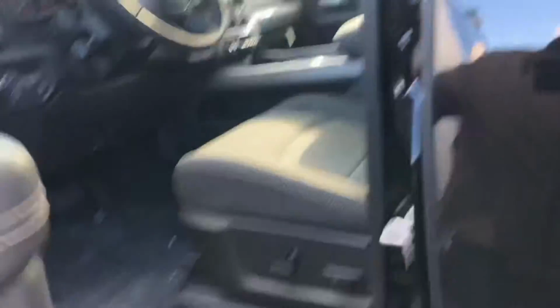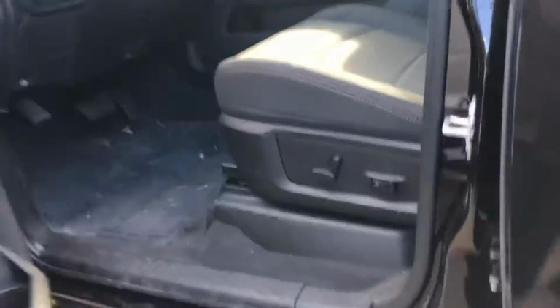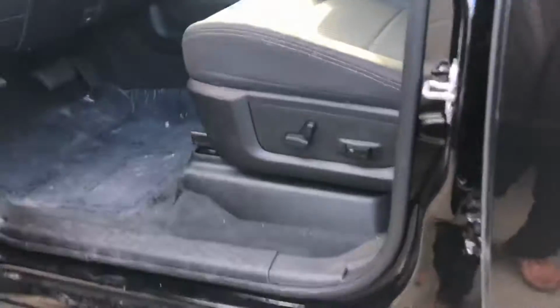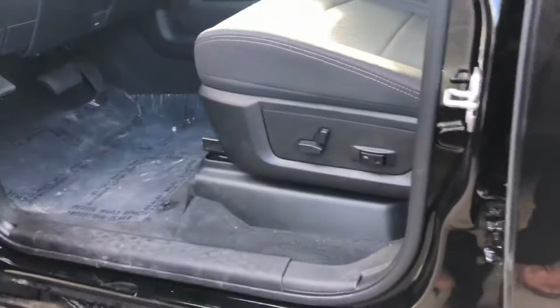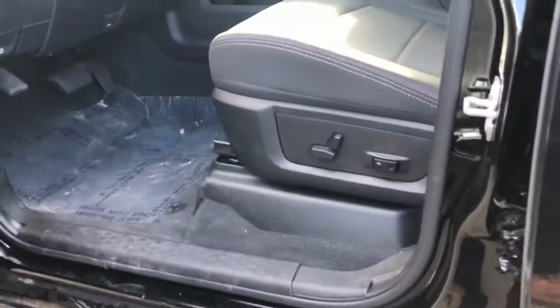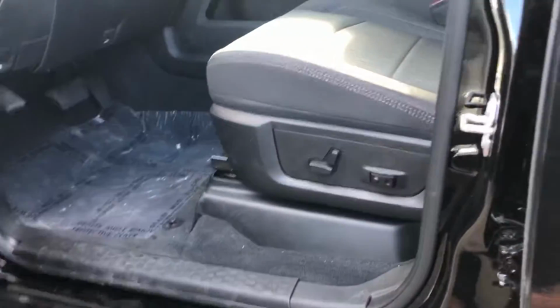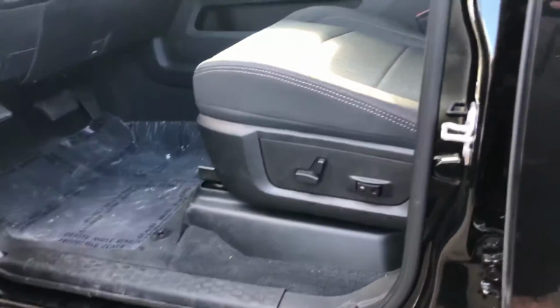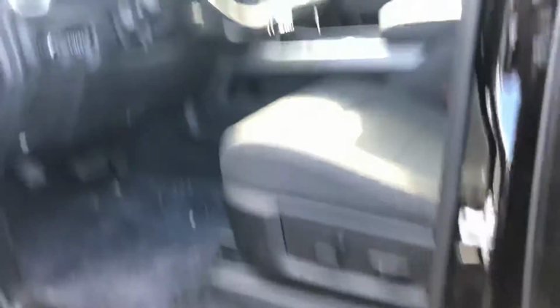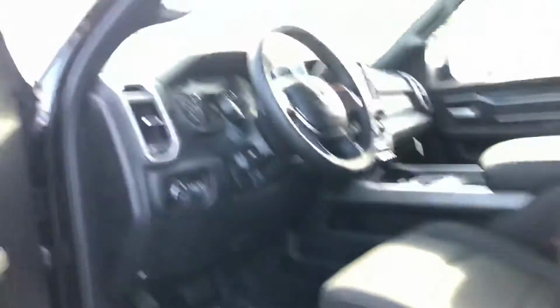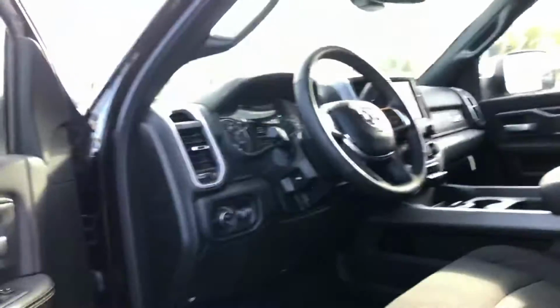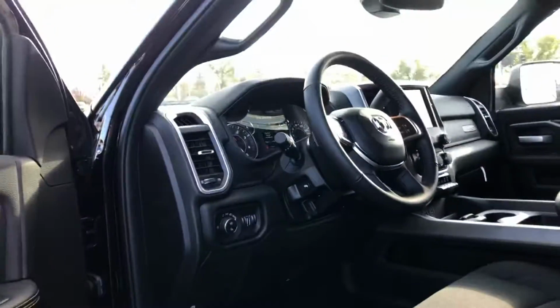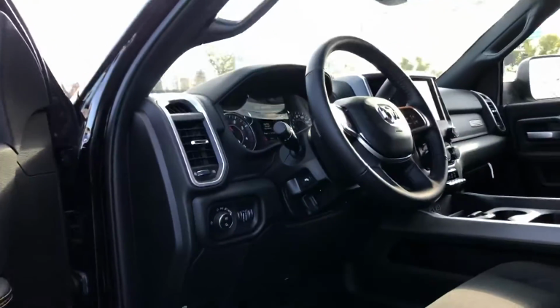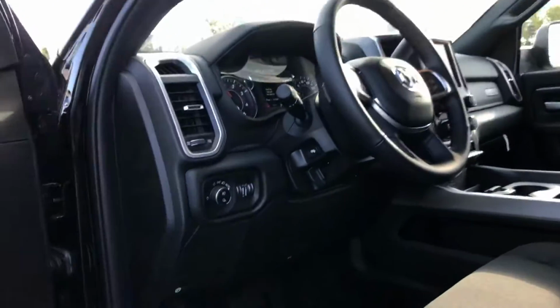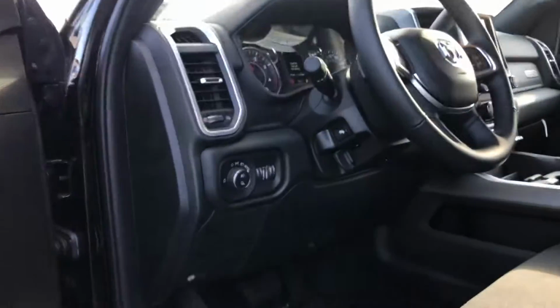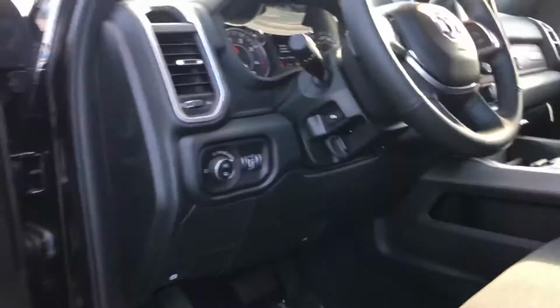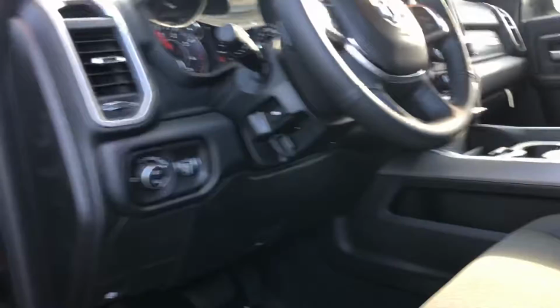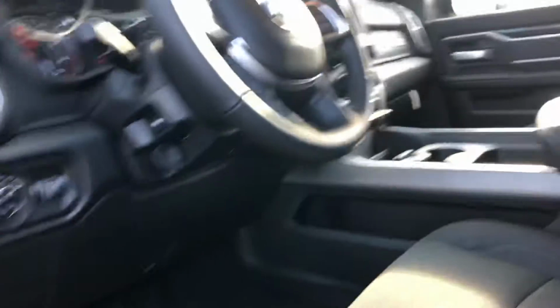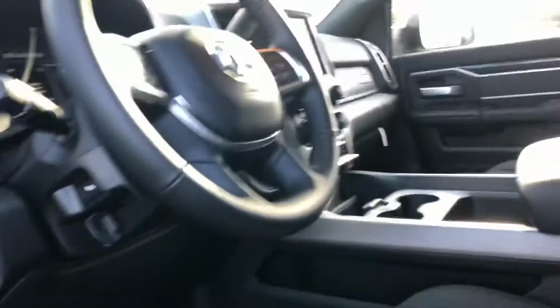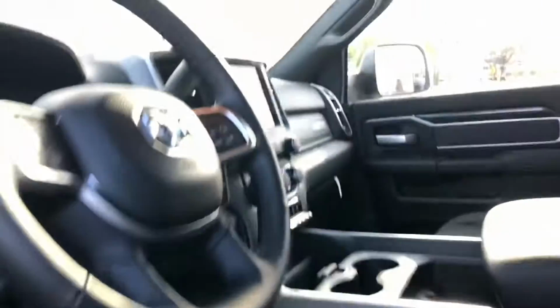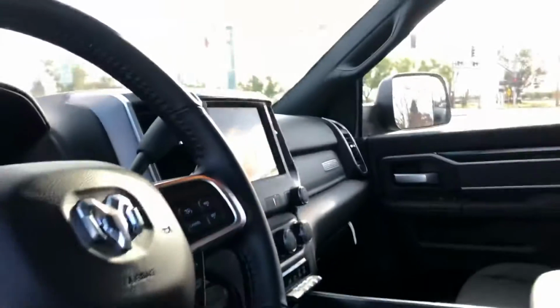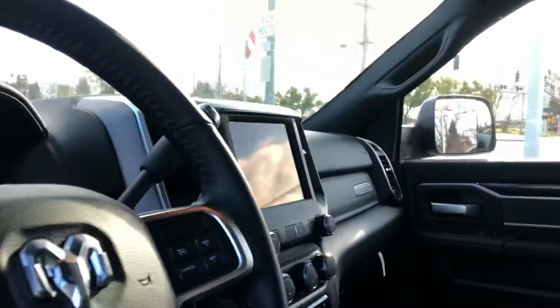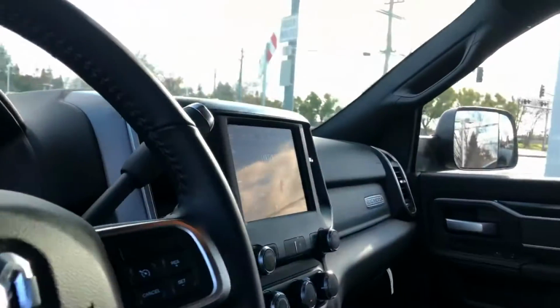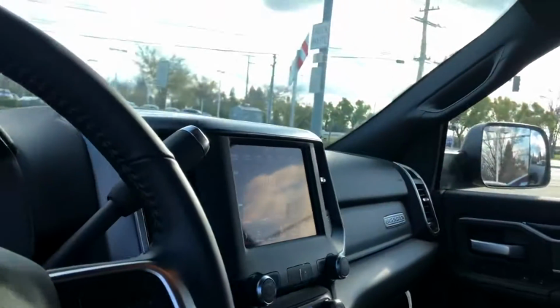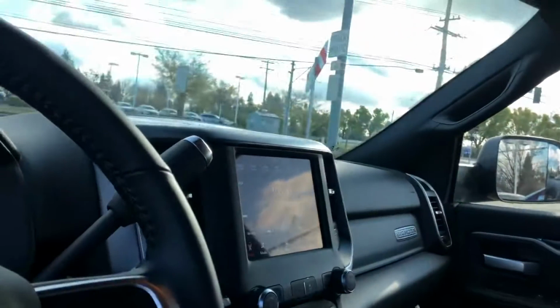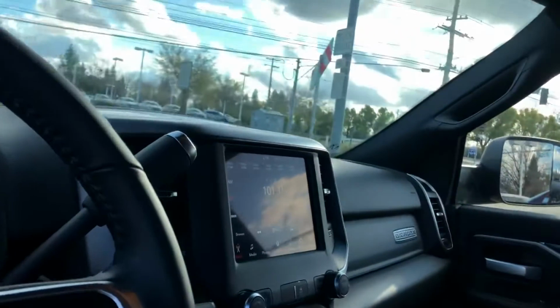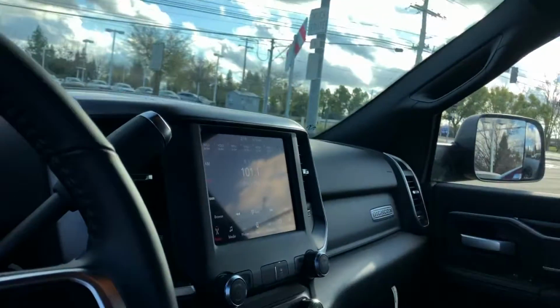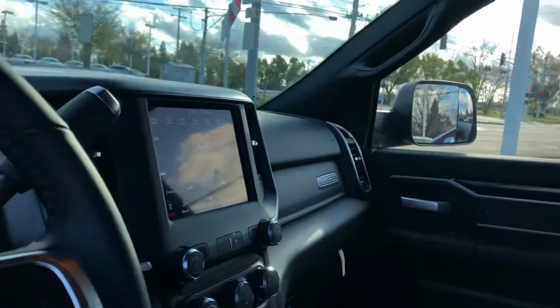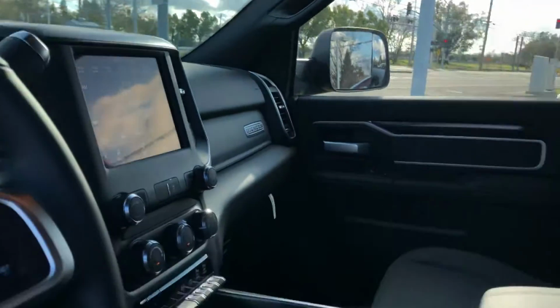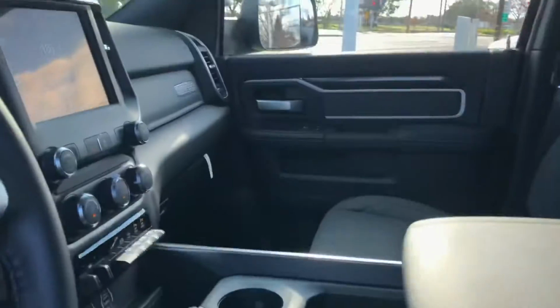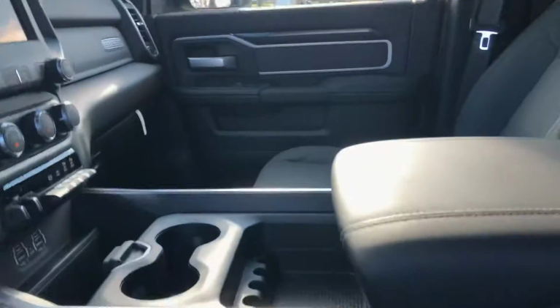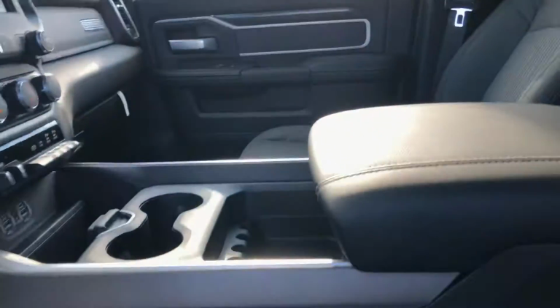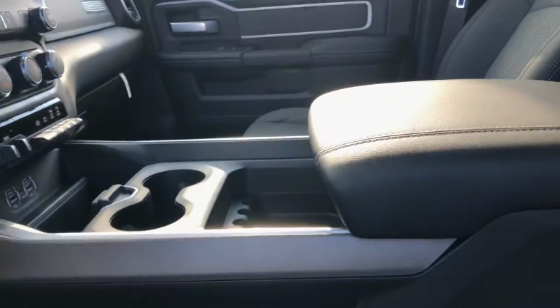You have a power seat on the driver's side, leather wrapped steering wheel, automatic lights, and an 8.4 inch touchscreen. This one does have the console.